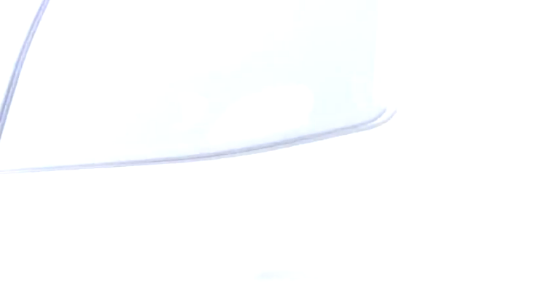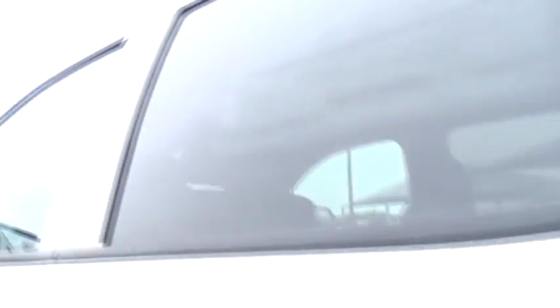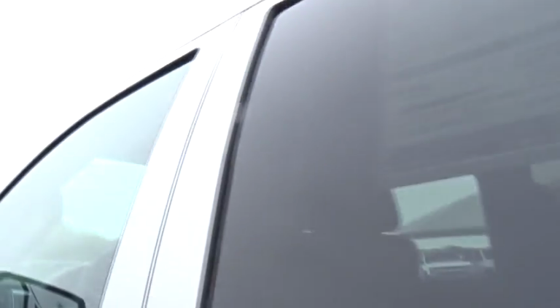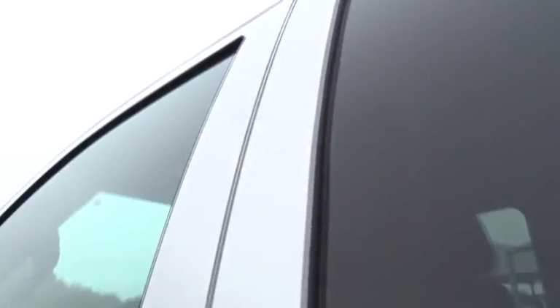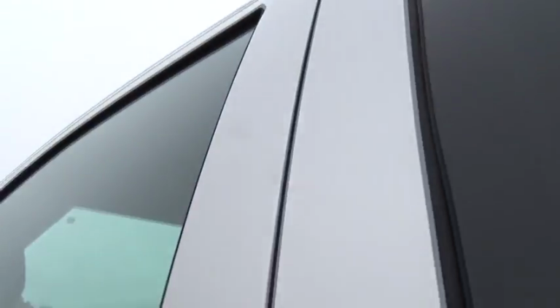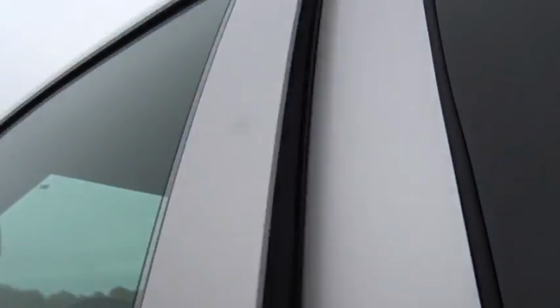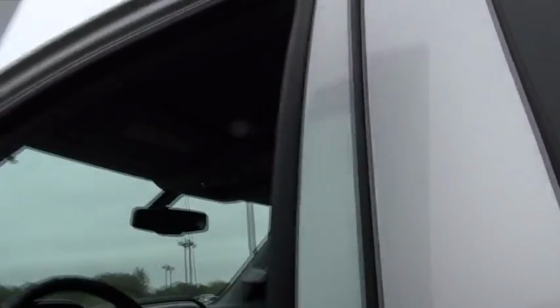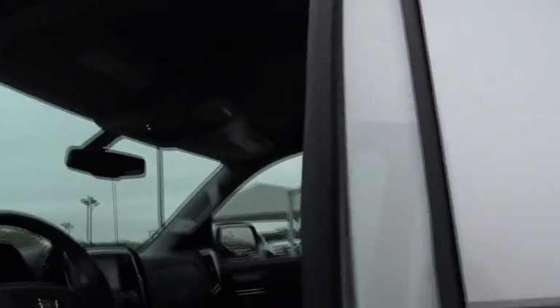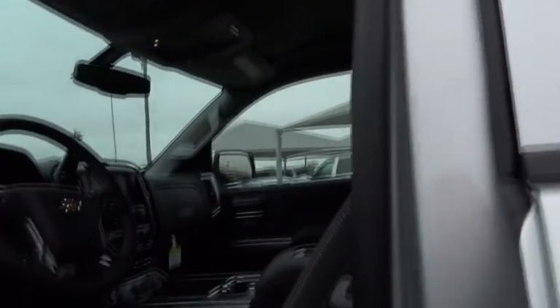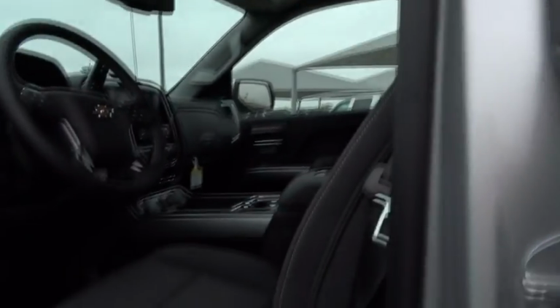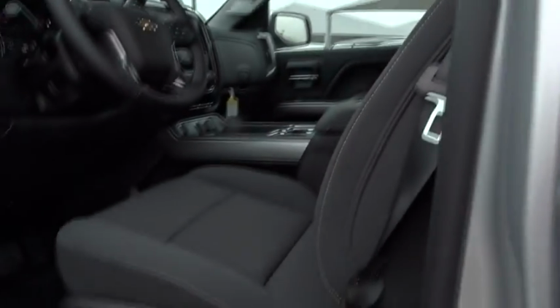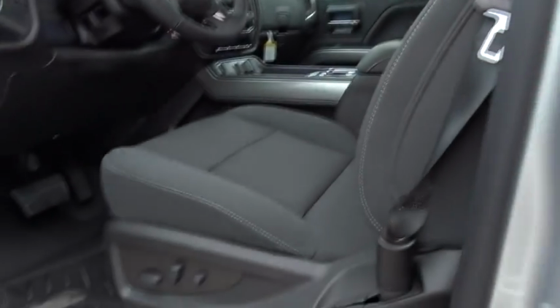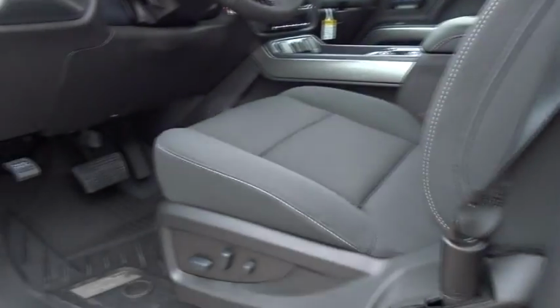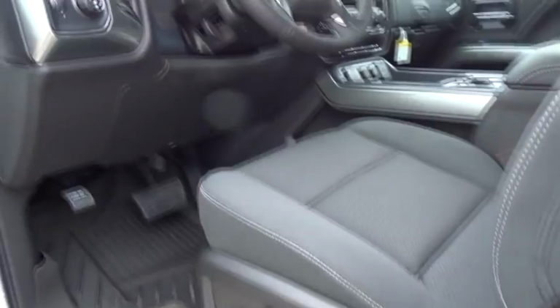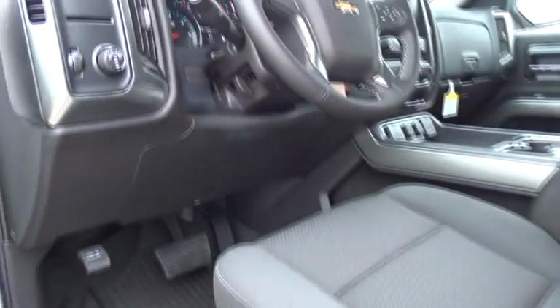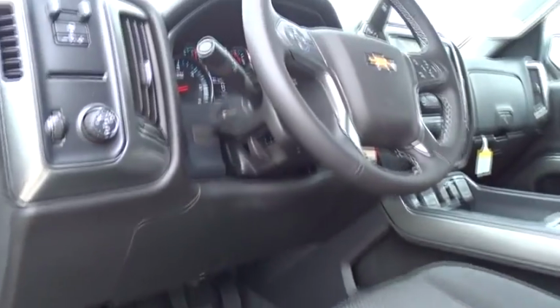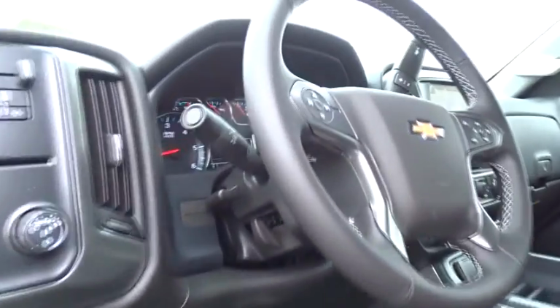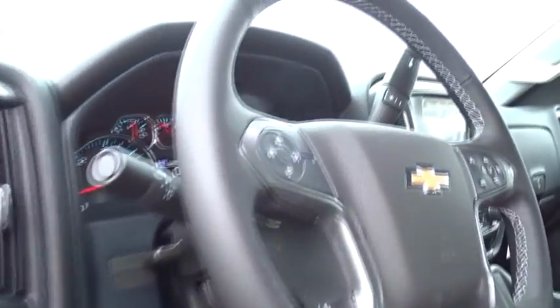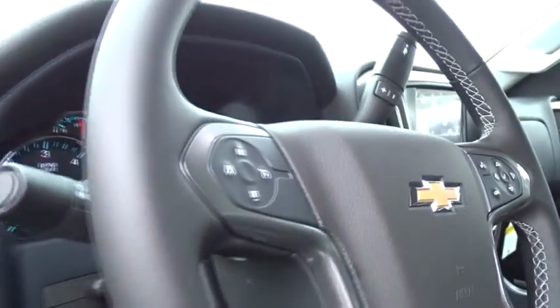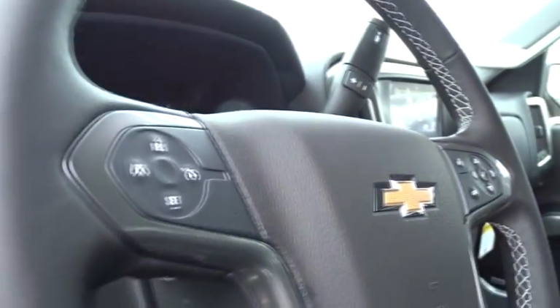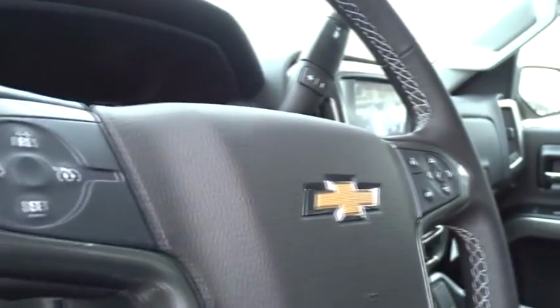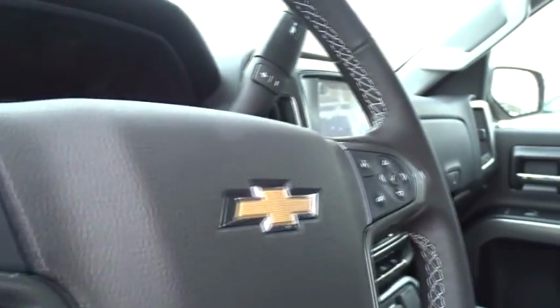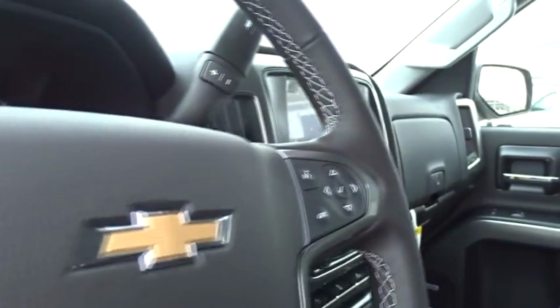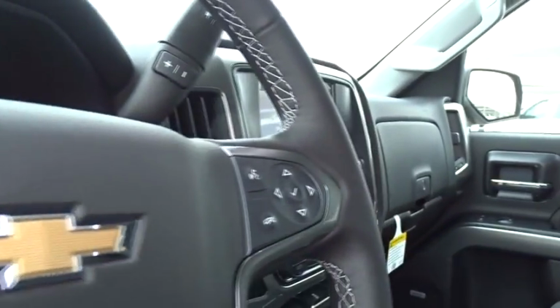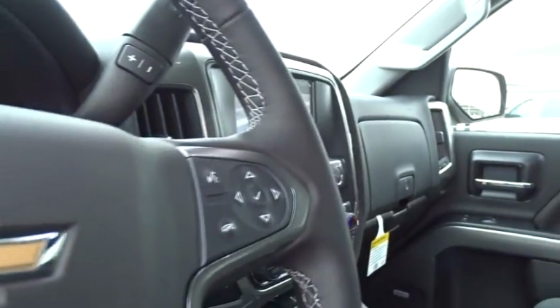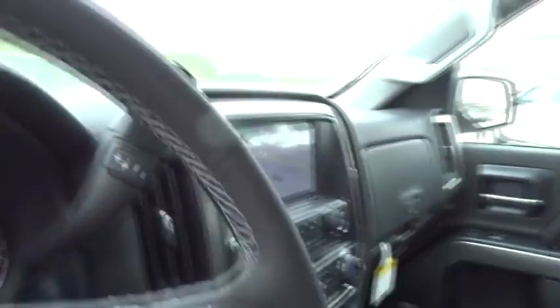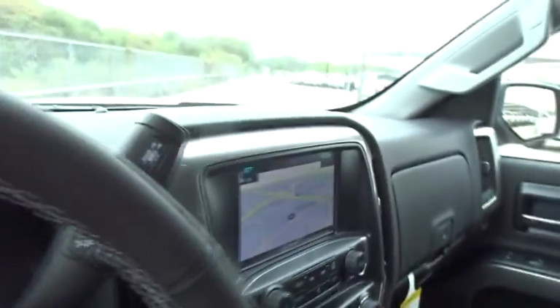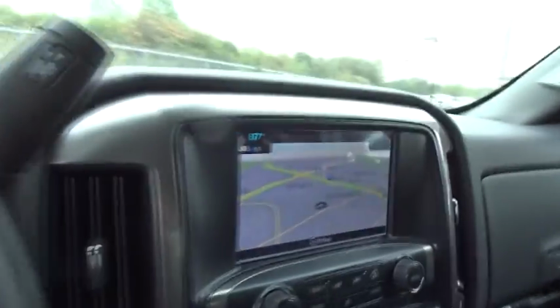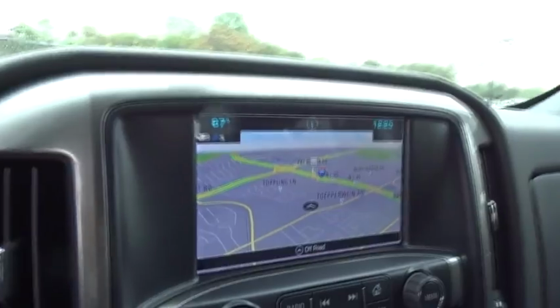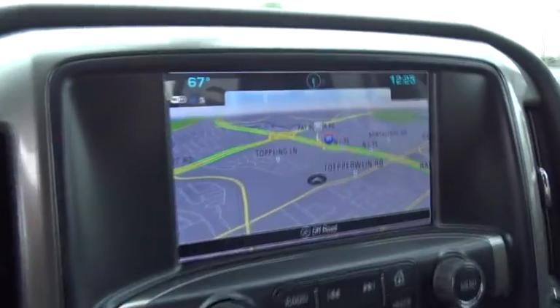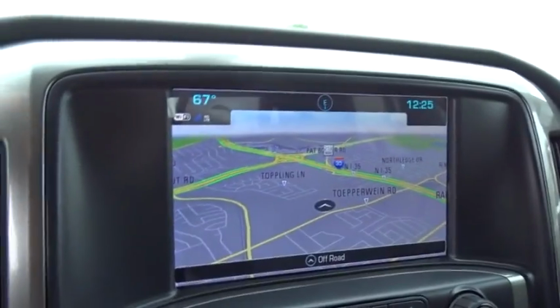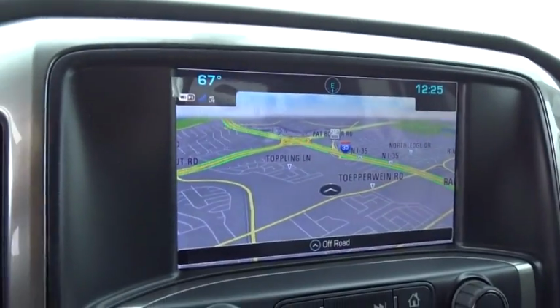Floor mats, aluminum wheels, cruise control, four-wheel disc brakes, universal garage door opener, AM FM stereo radio, MP3 player, power door locks, power windows.